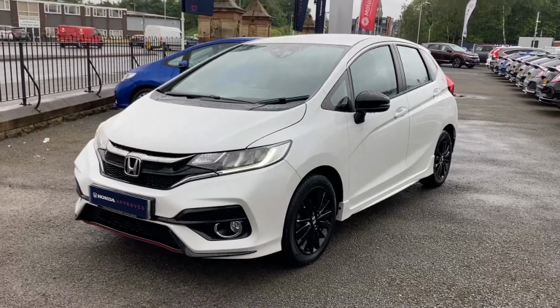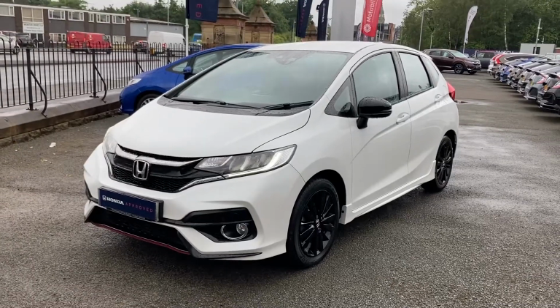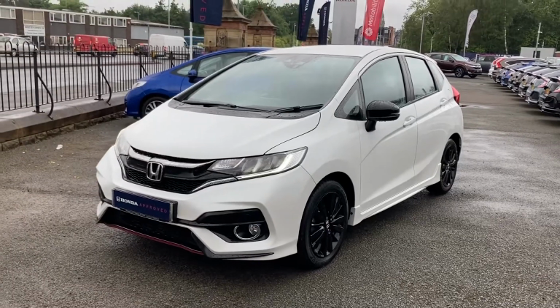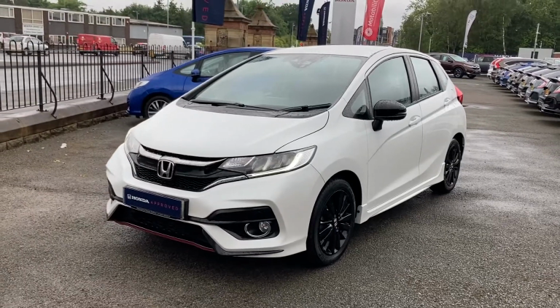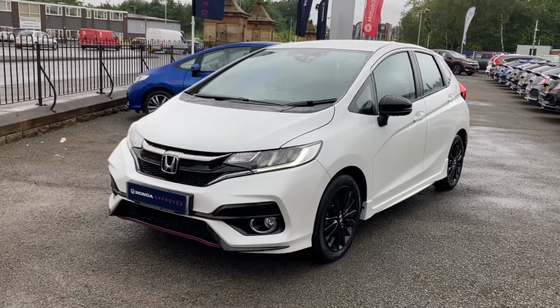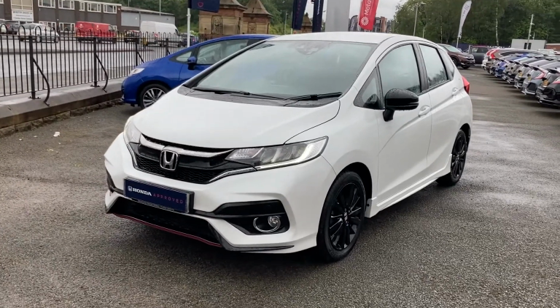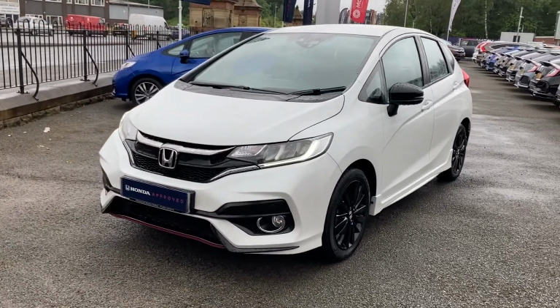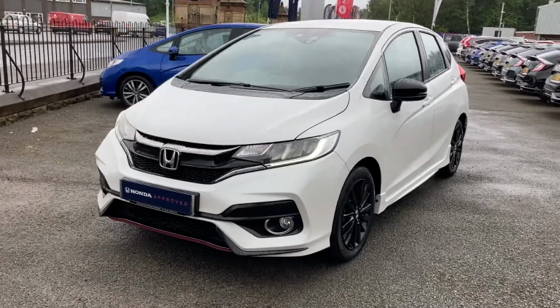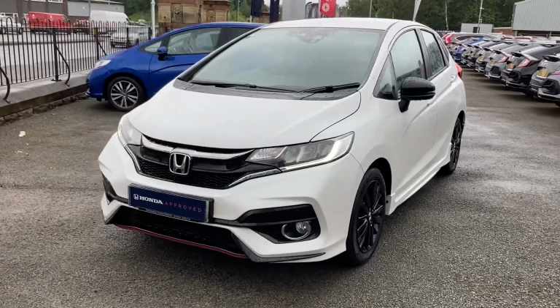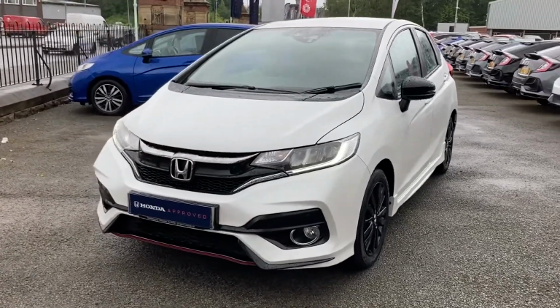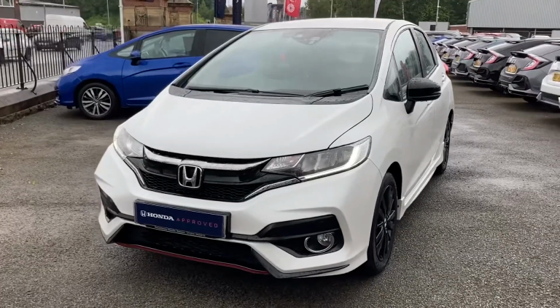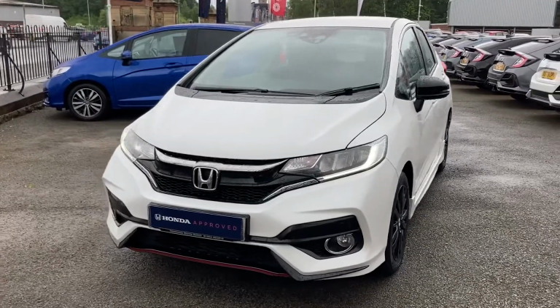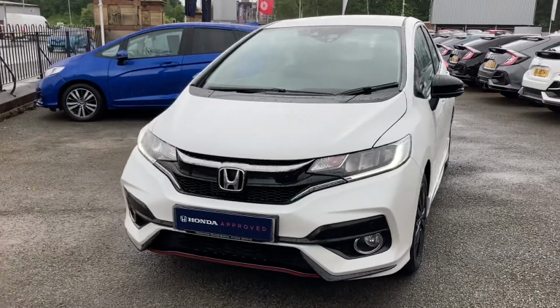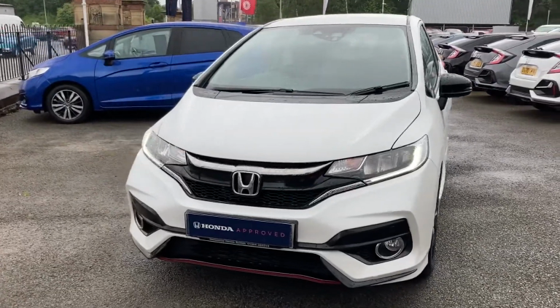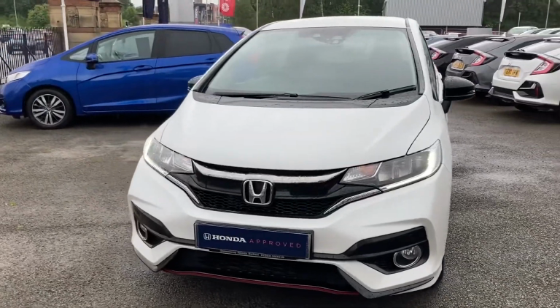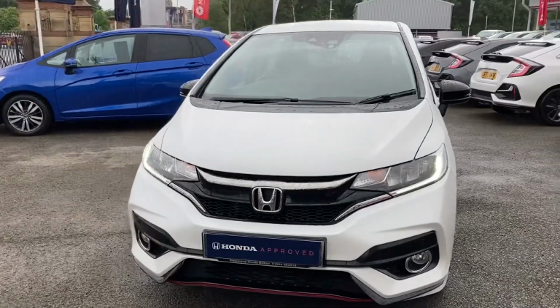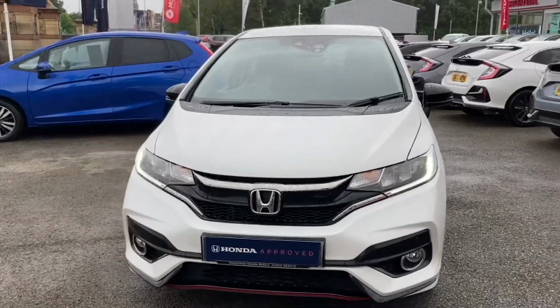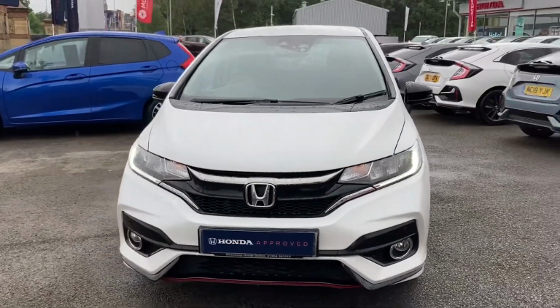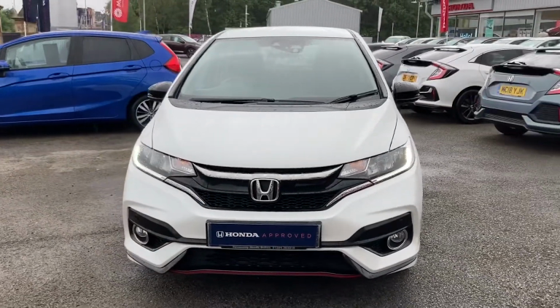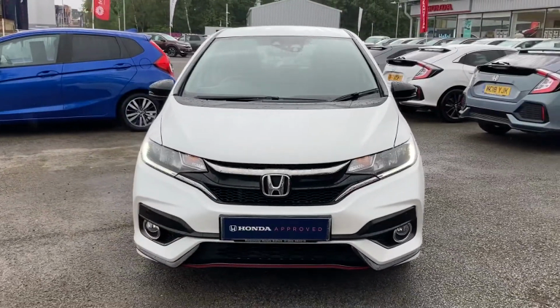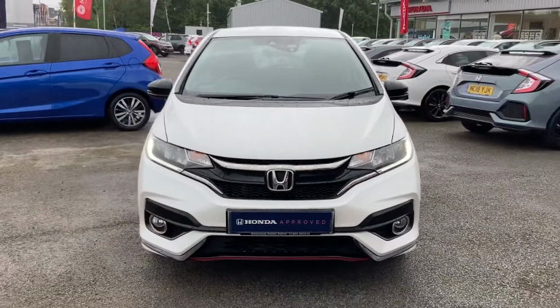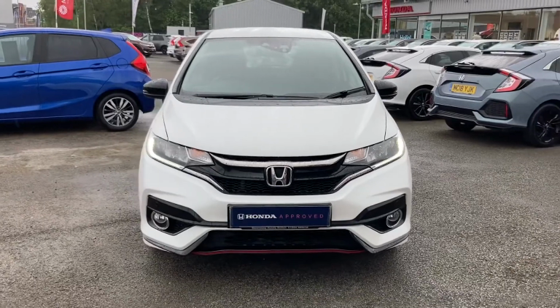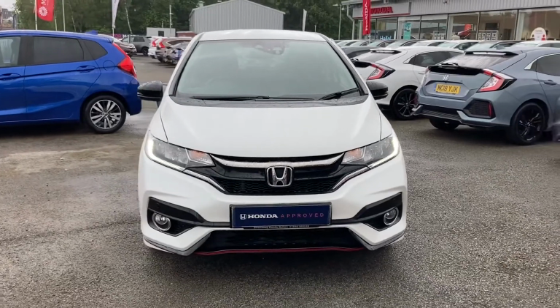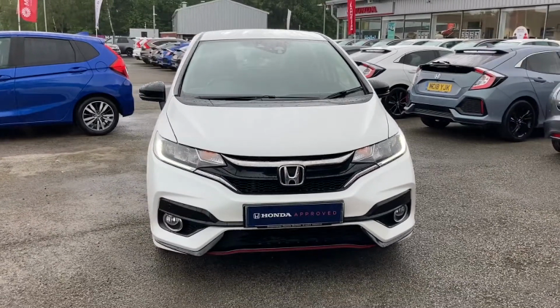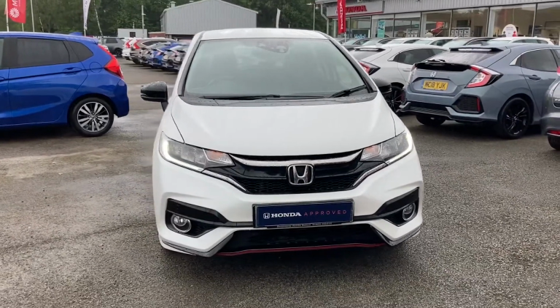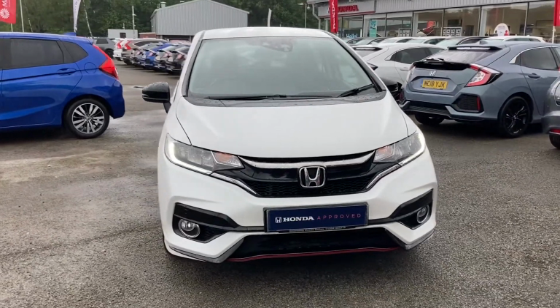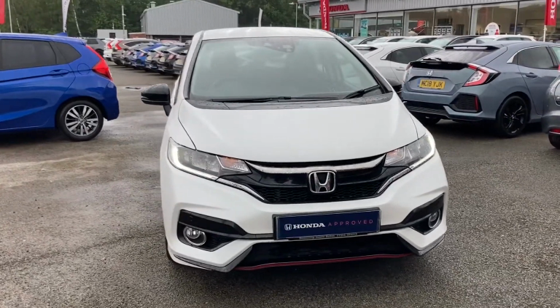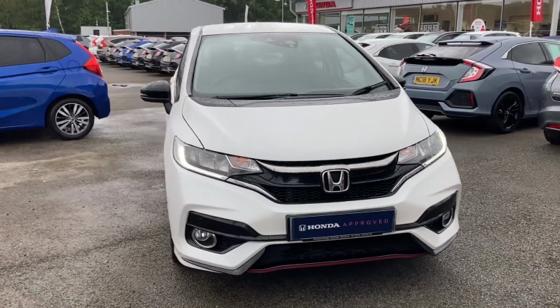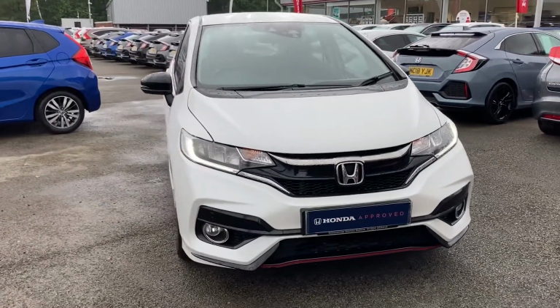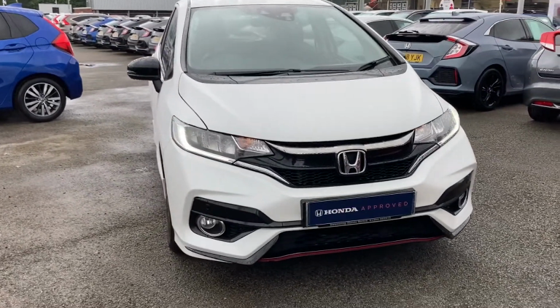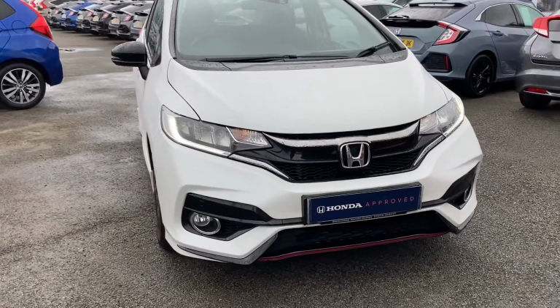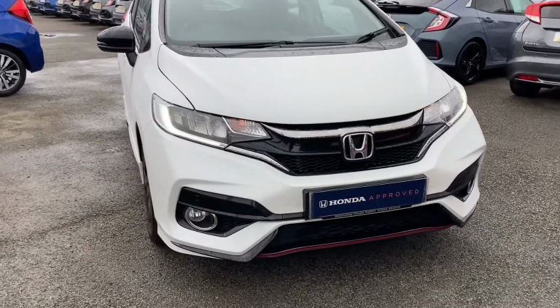Hello and welcome to Swan's Way Honda Bolton. My name's Charlotte and today we're giving you a quick video tour through this Honda Jazz Ivy Tech Sport Edition. It does come in a pearlescent platinum white finish, absolutely stunning with complementing red features throughout.